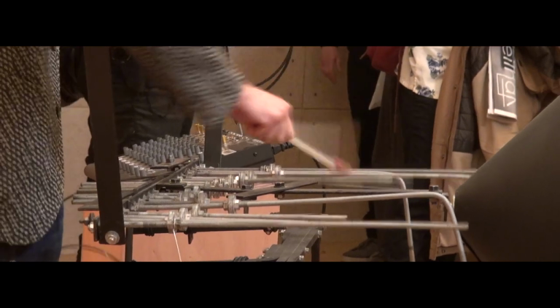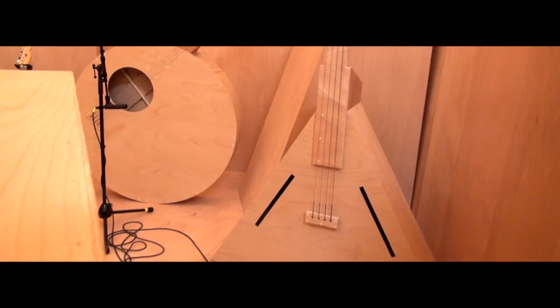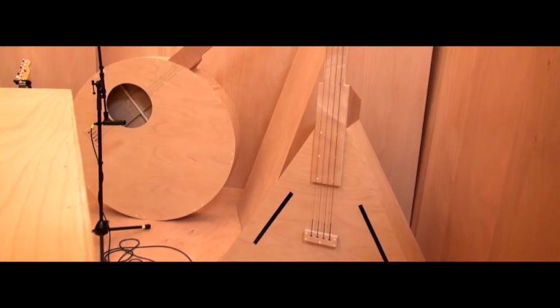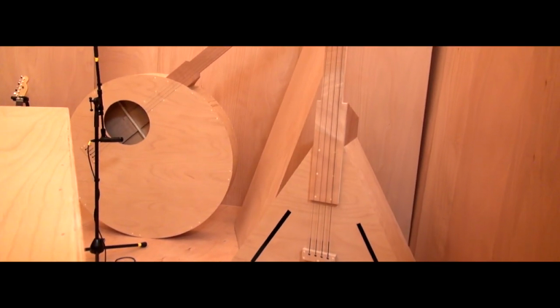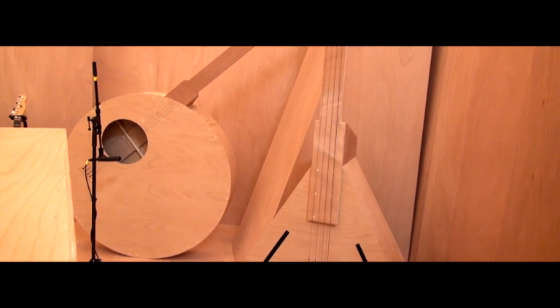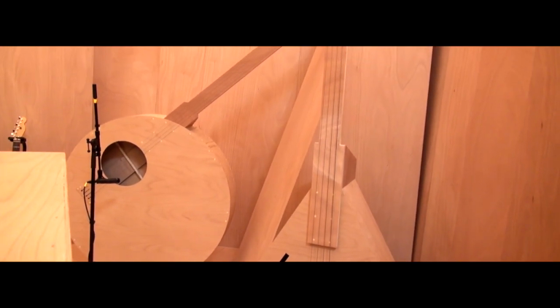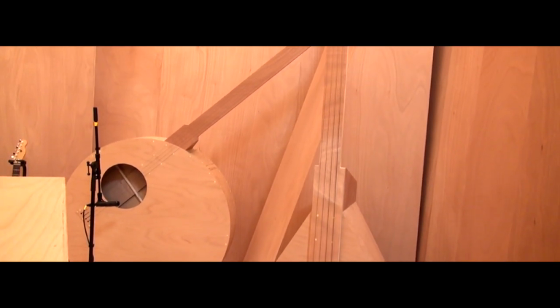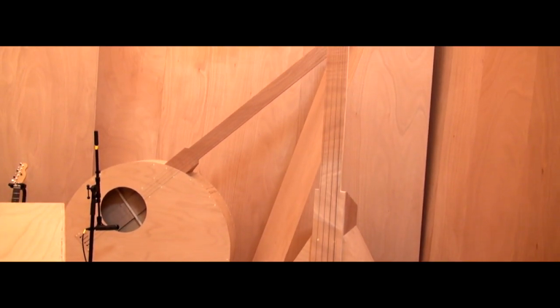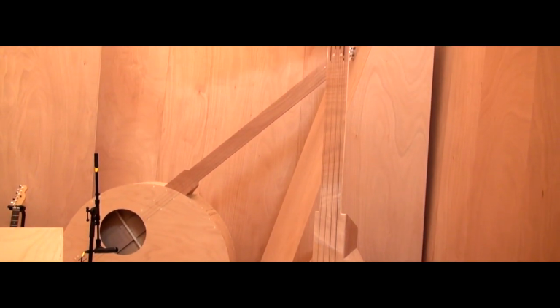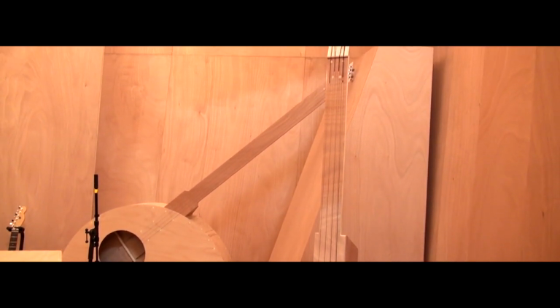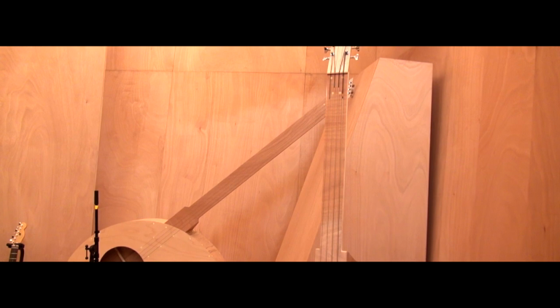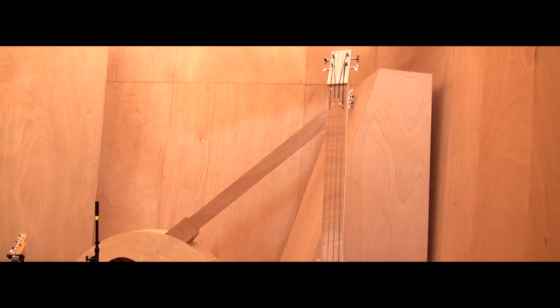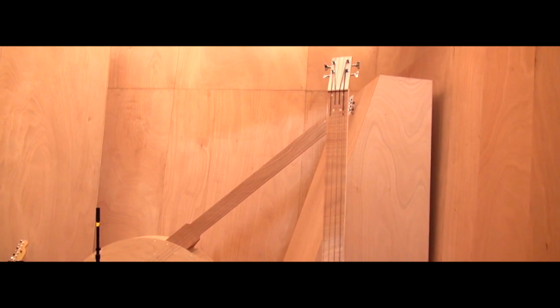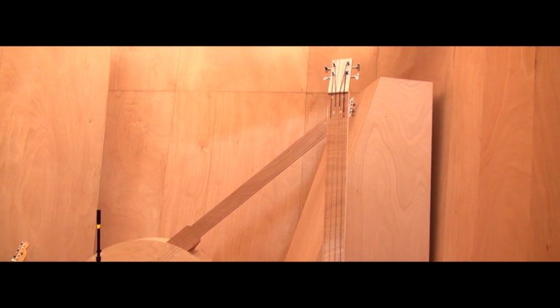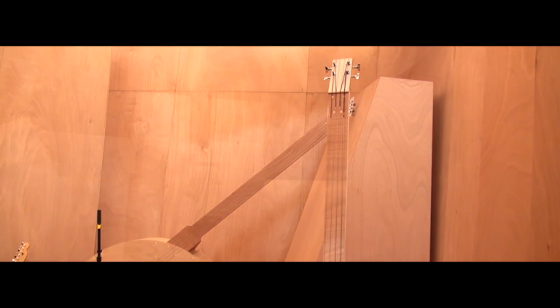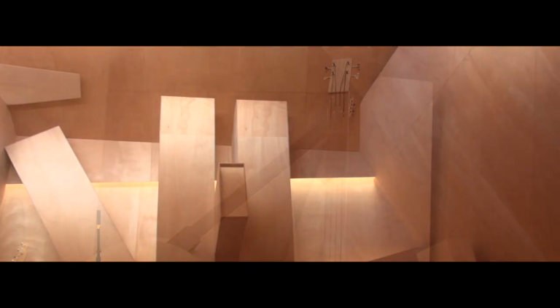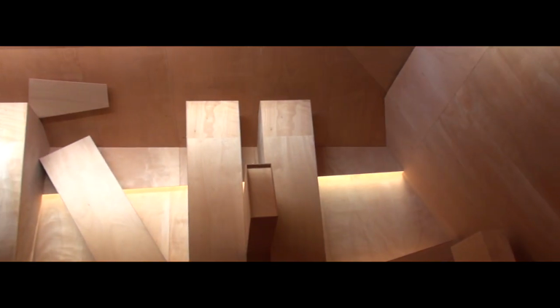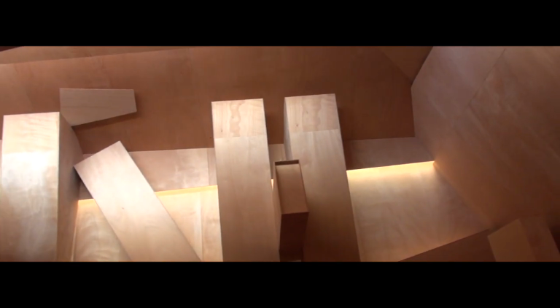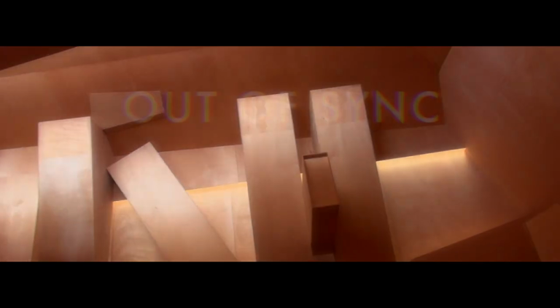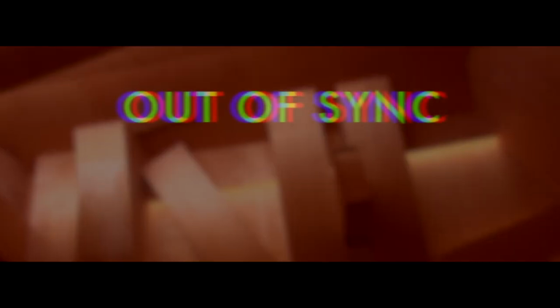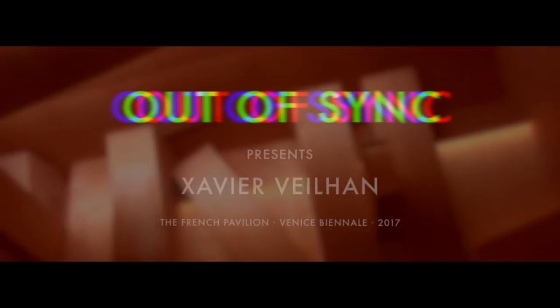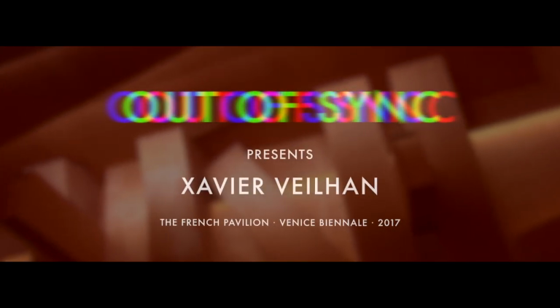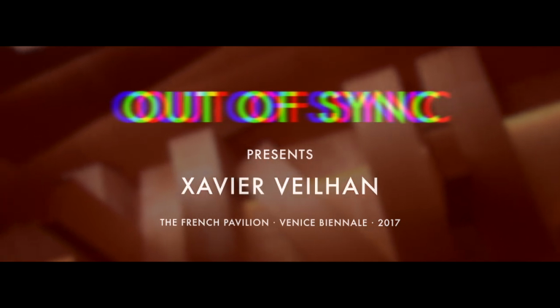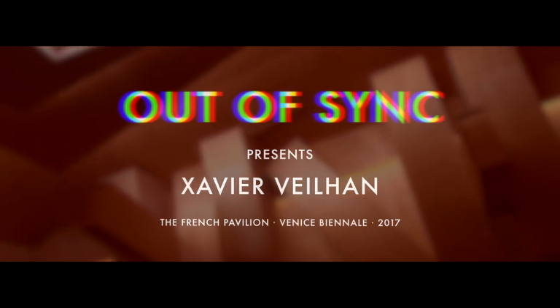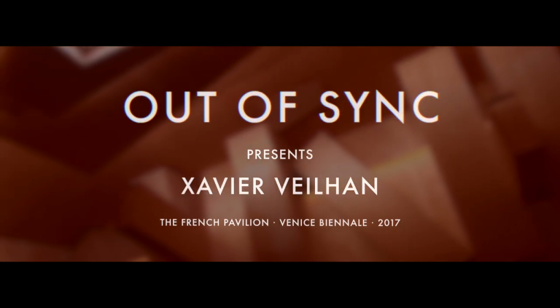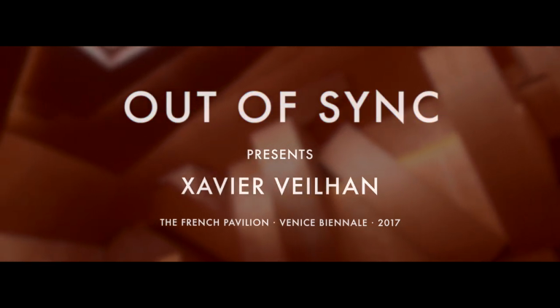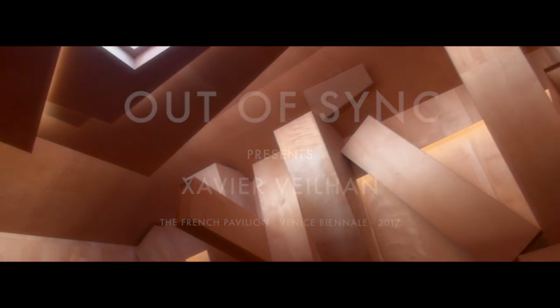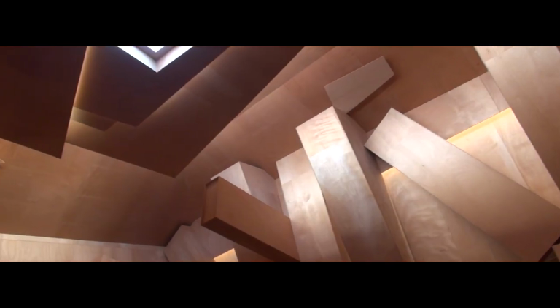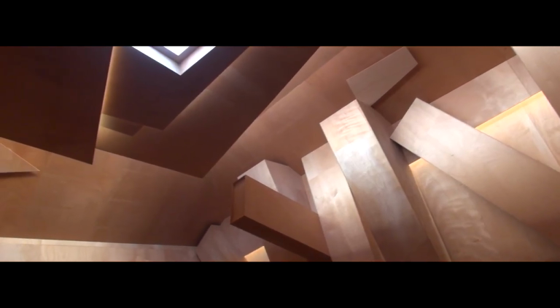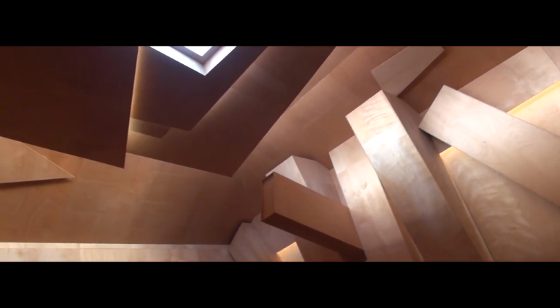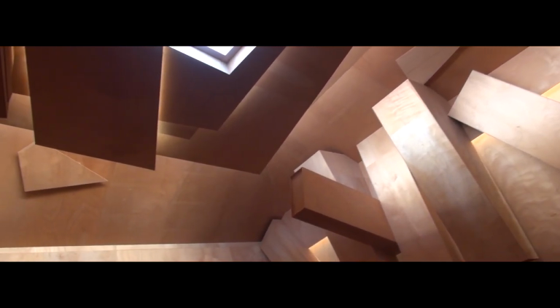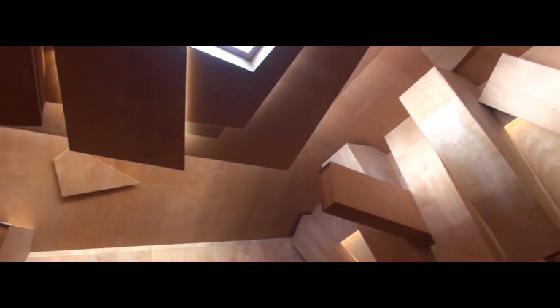The pavilion is a combination of objects — sculptural objects, artistic objects, architectural space — but oriented to one goal: to record music.